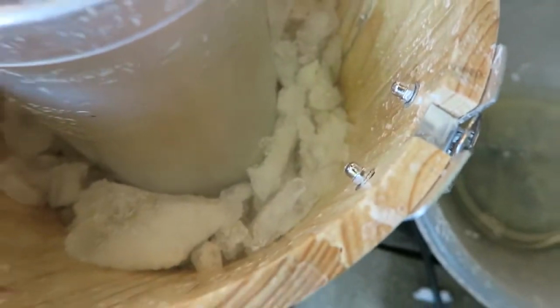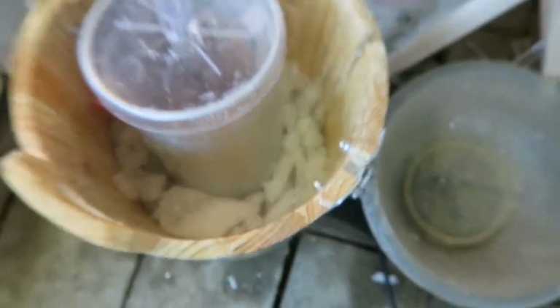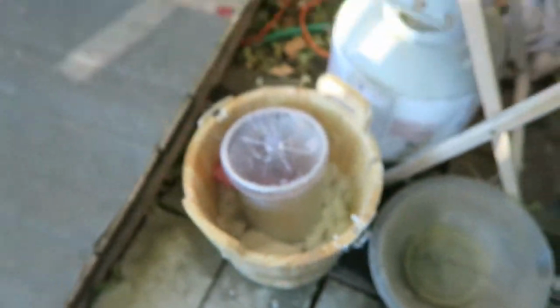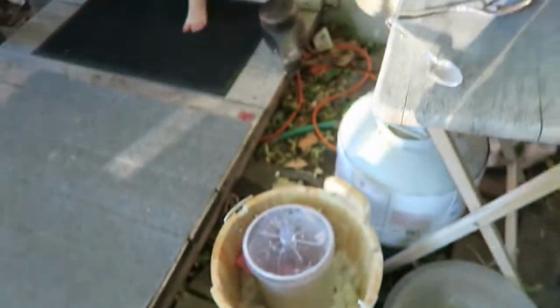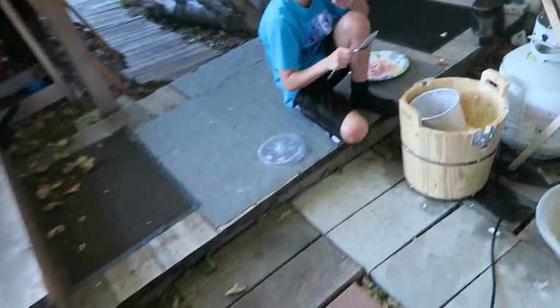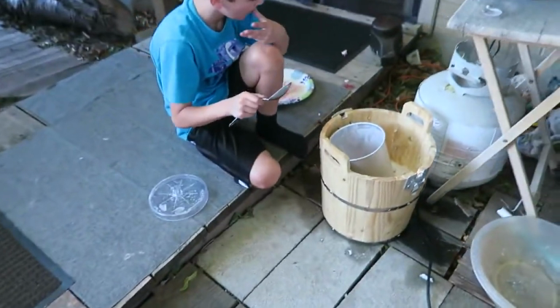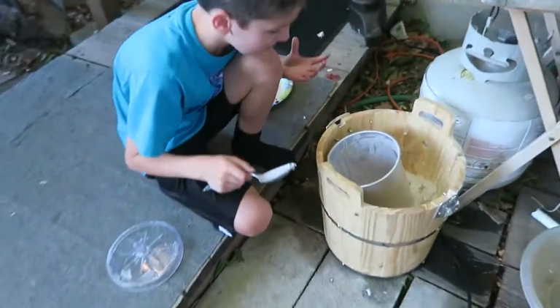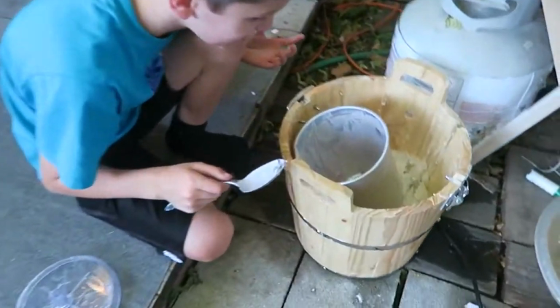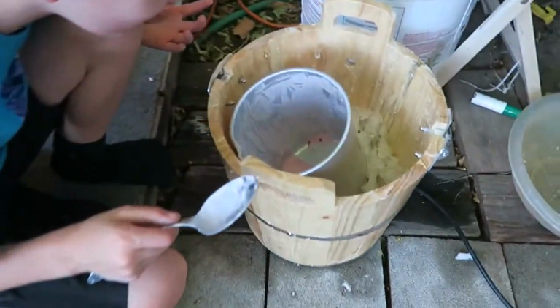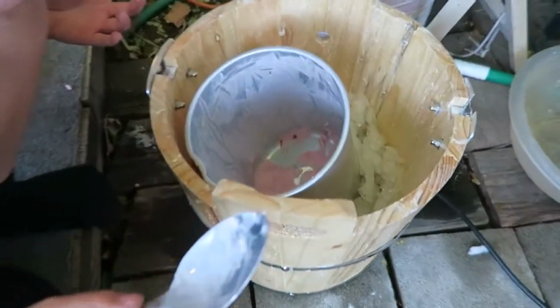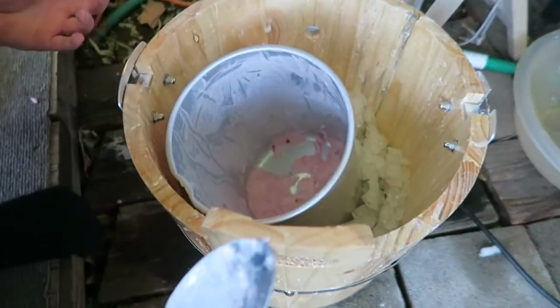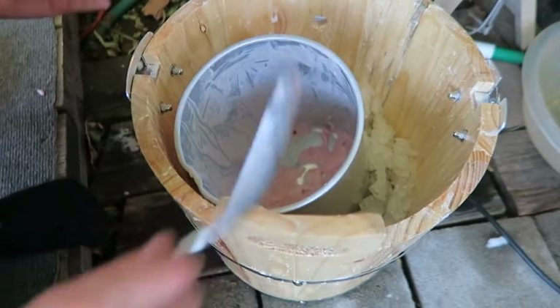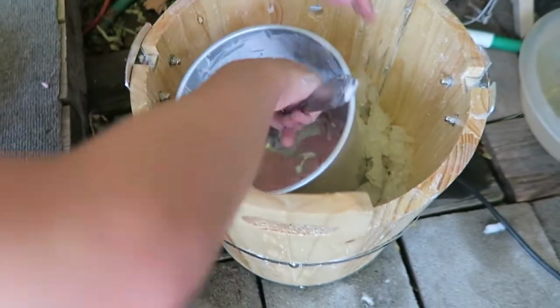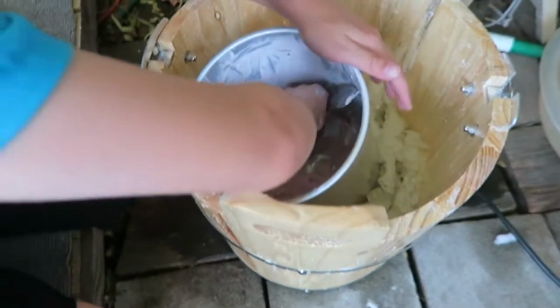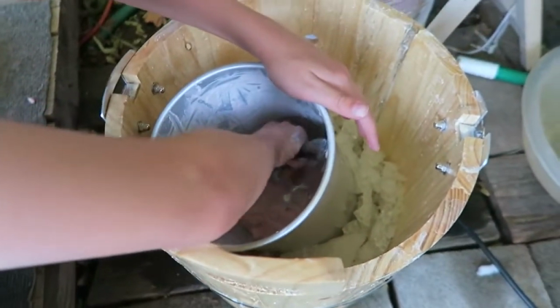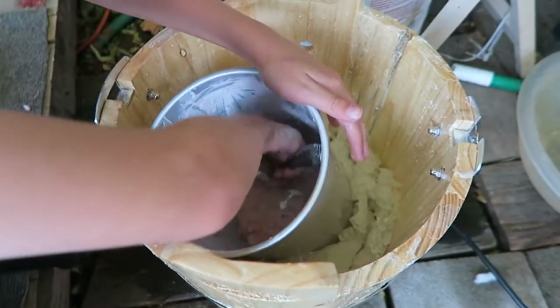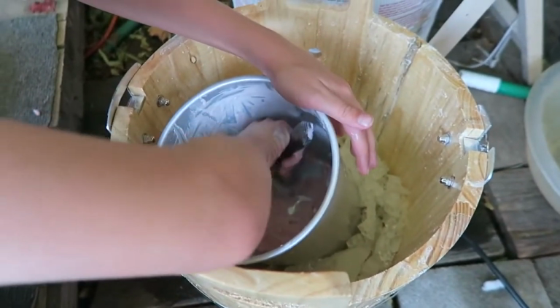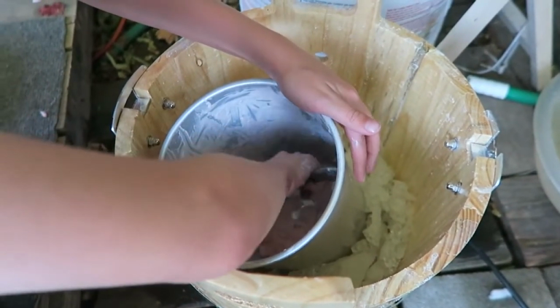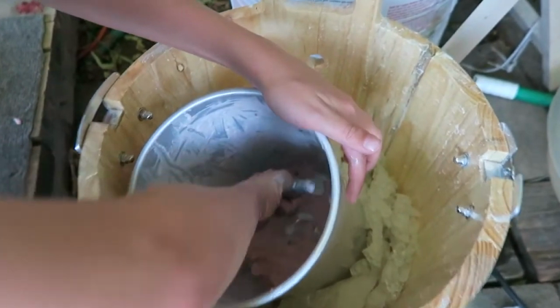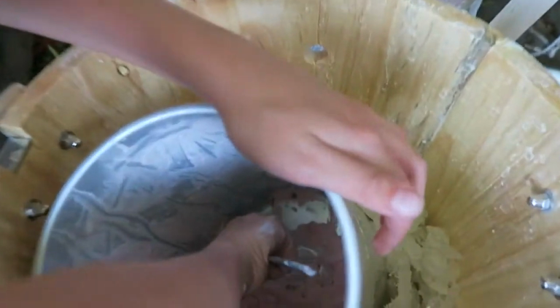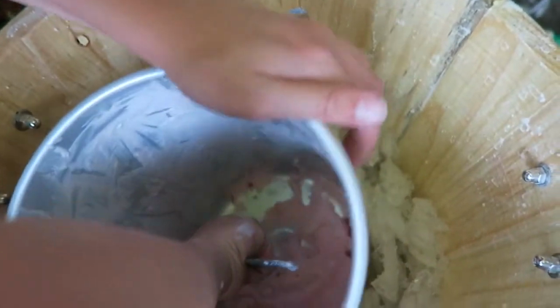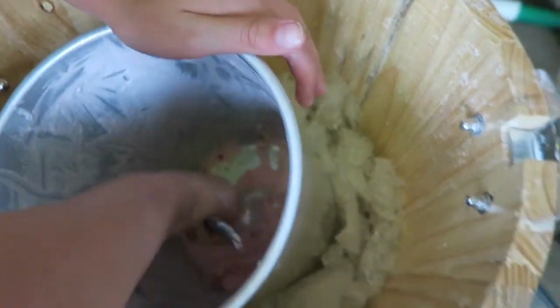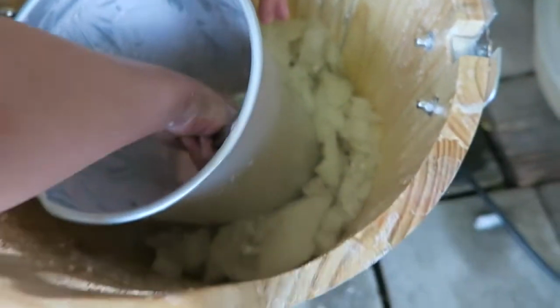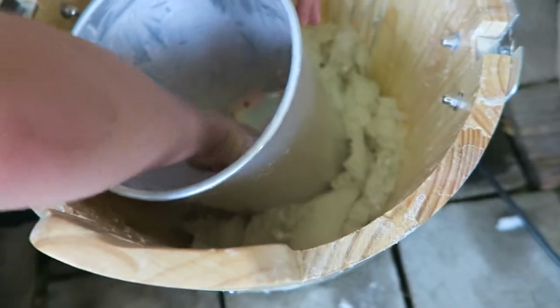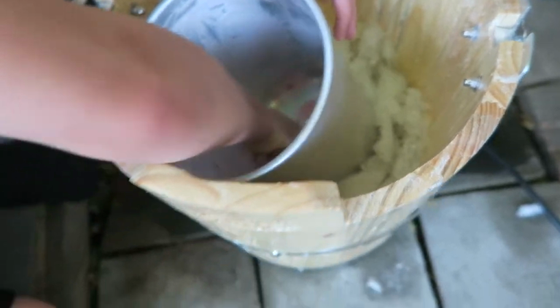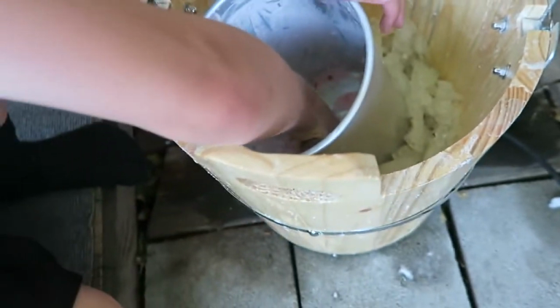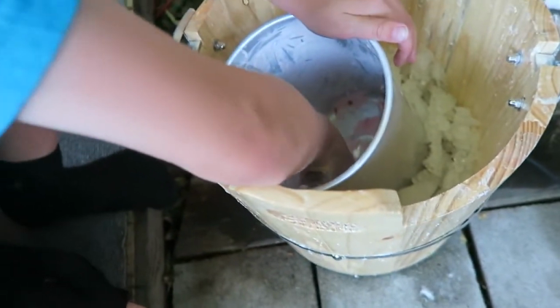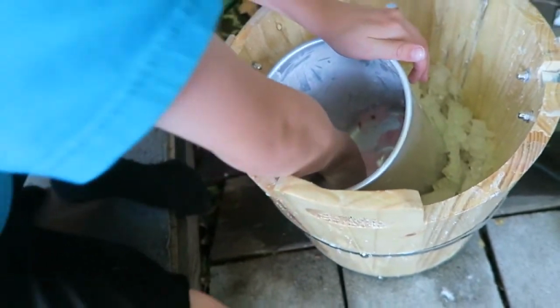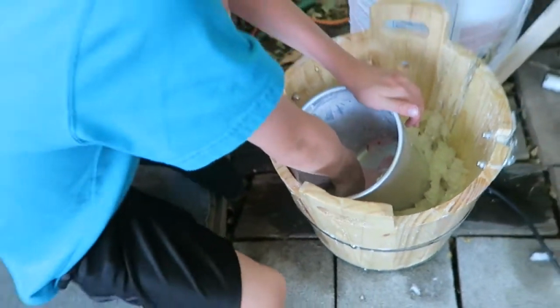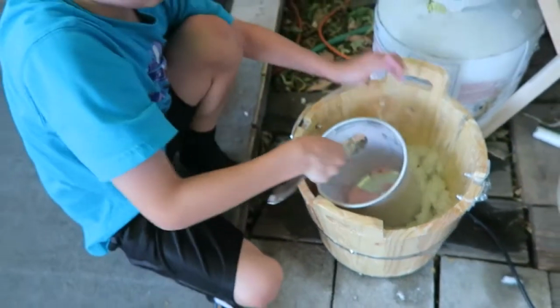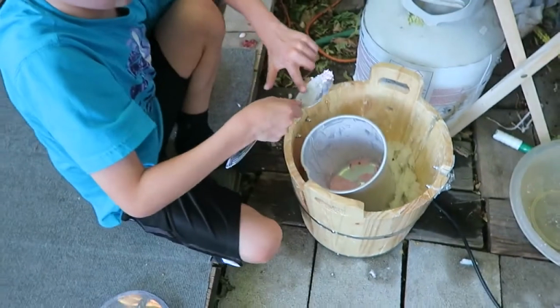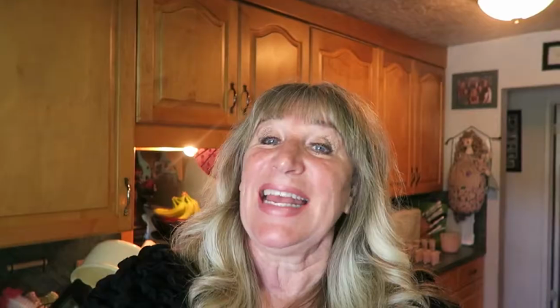There's a little bit of ice cream left in there — it's frozen solid, just sitting in the ice. Can you get it out? It's kind of hard, huh? Let grandma do it.